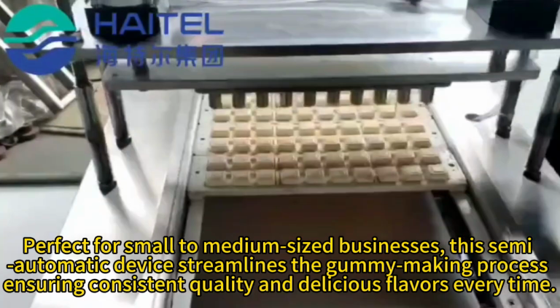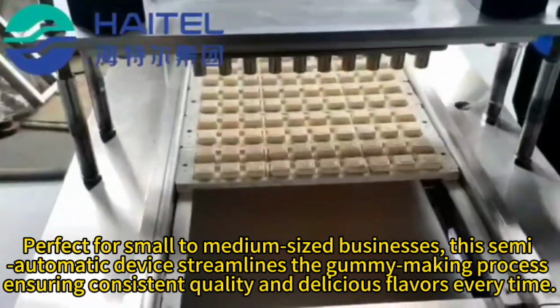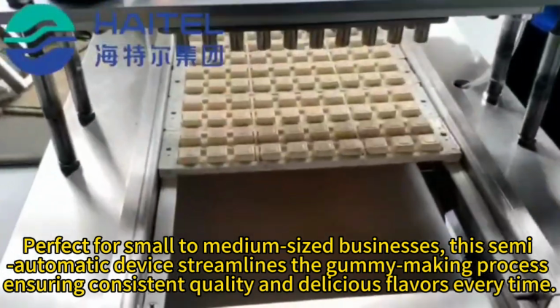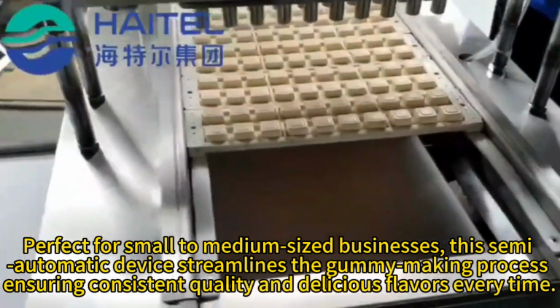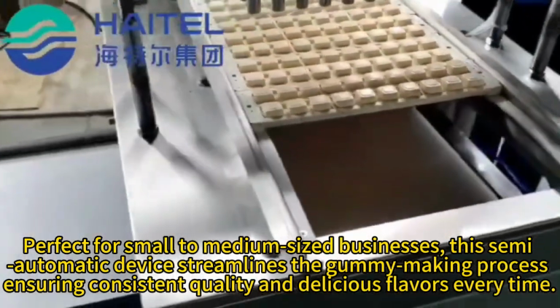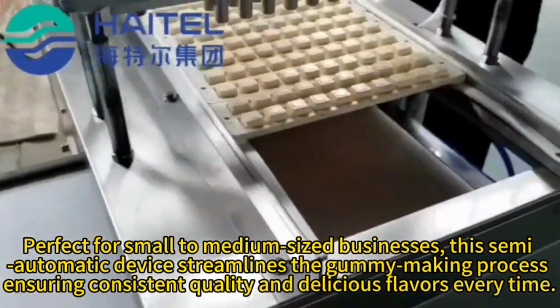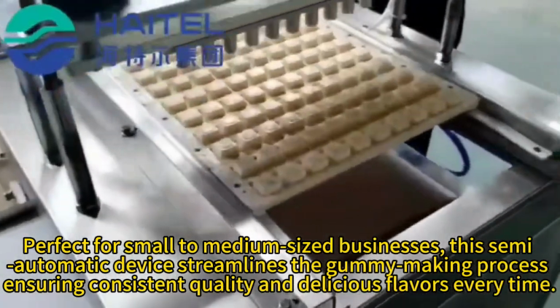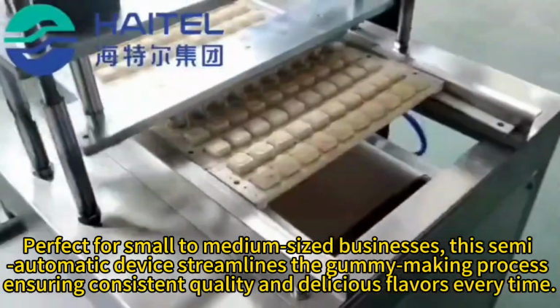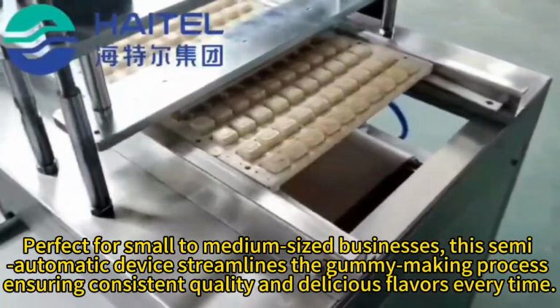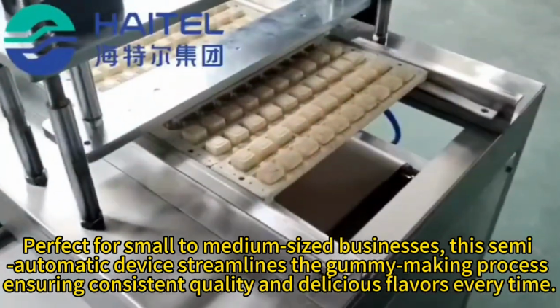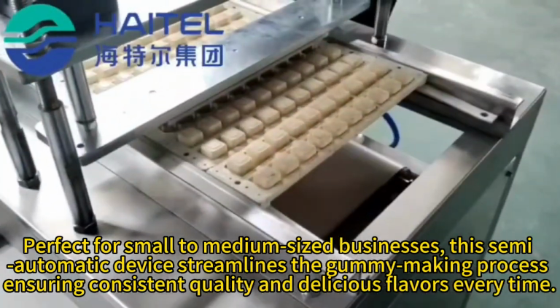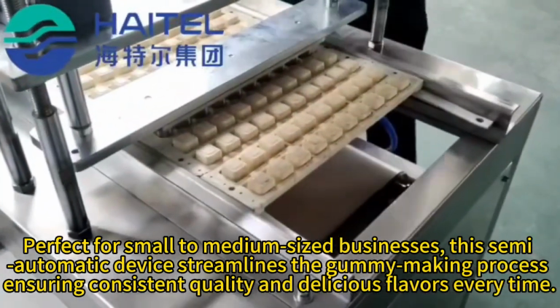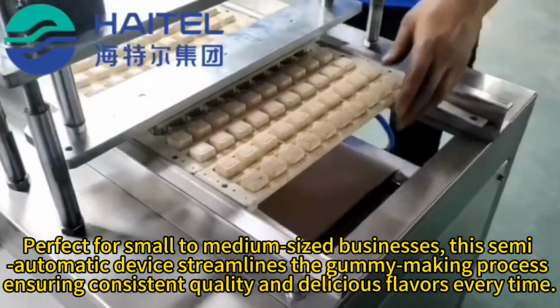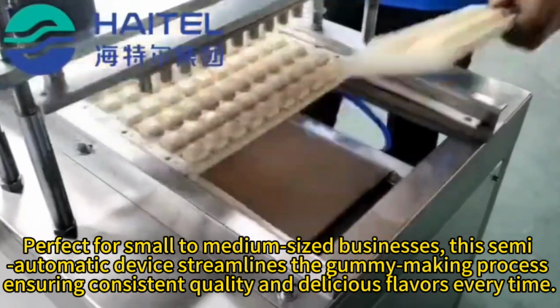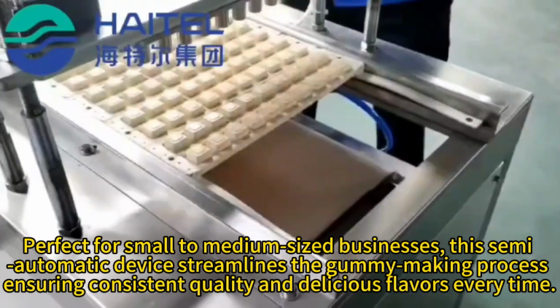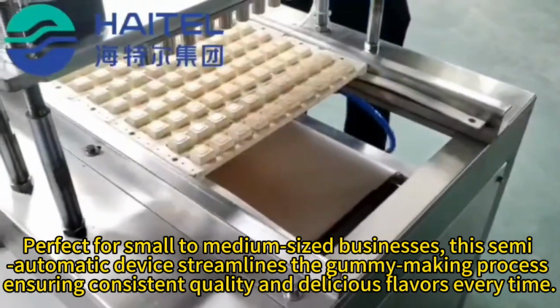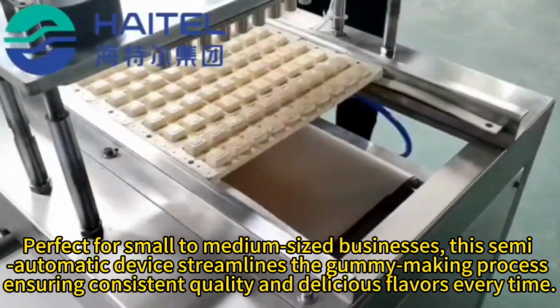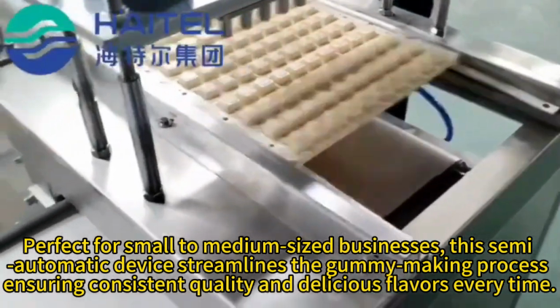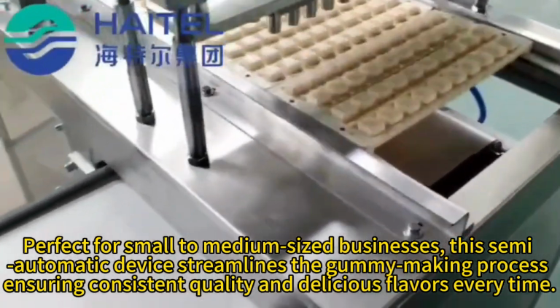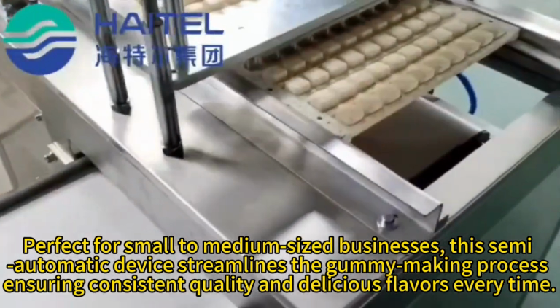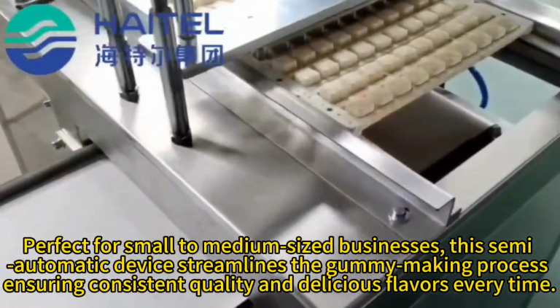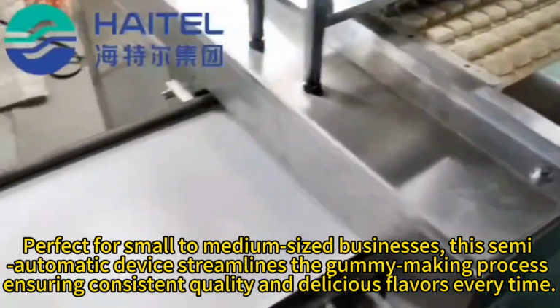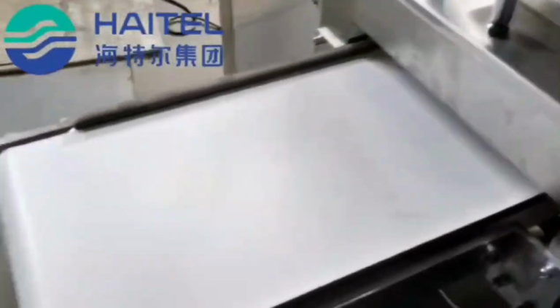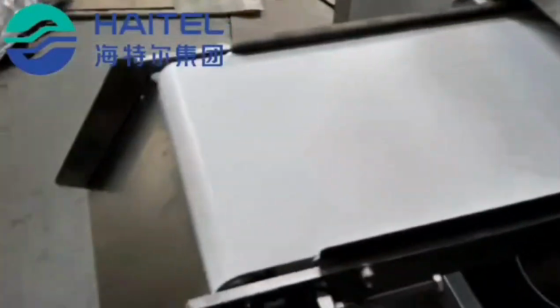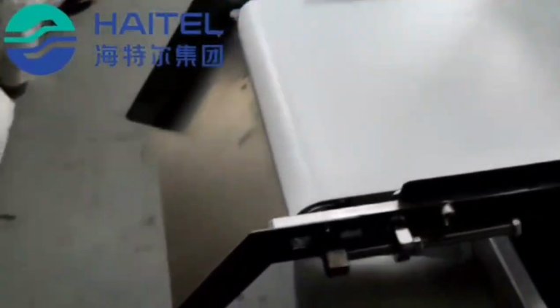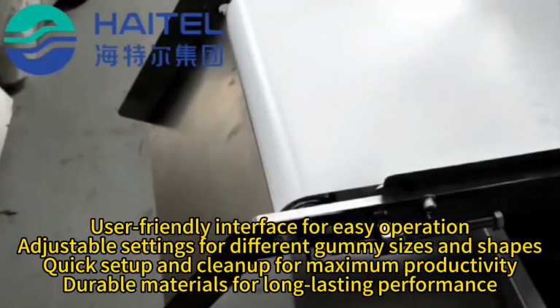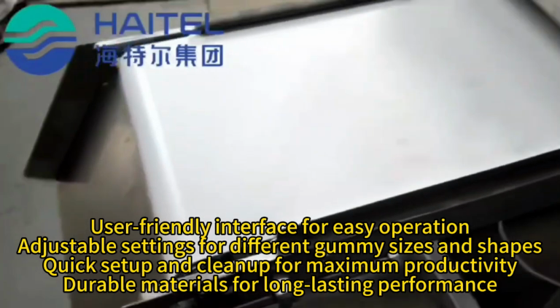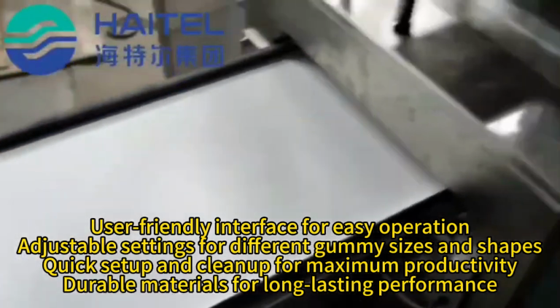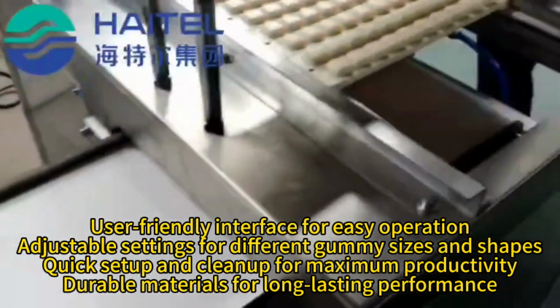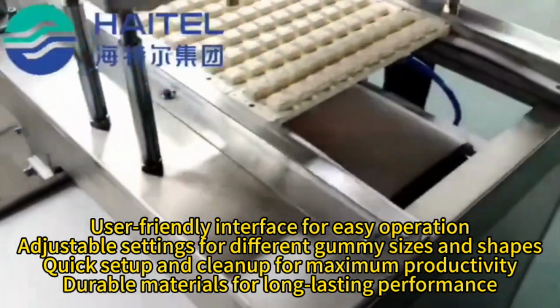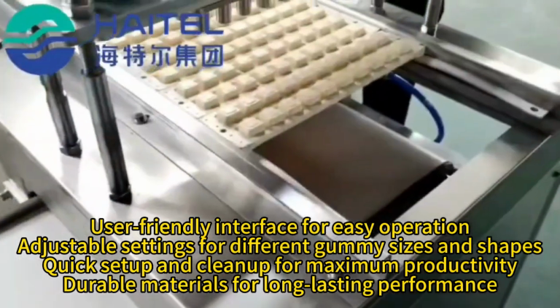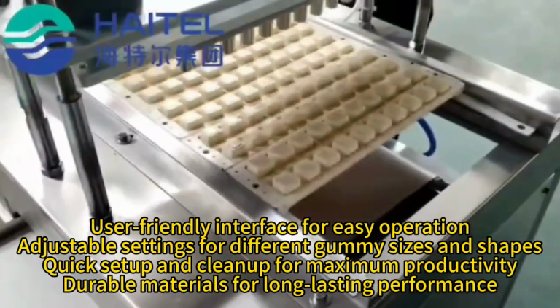This semi-automatic device streamlines the gummy-making process, ensuring consistent quality and delicious flavors every time, with a user-friendly interface for easy operation.